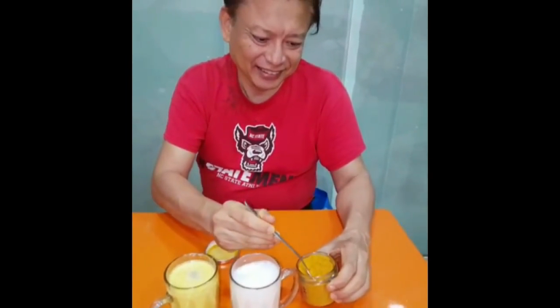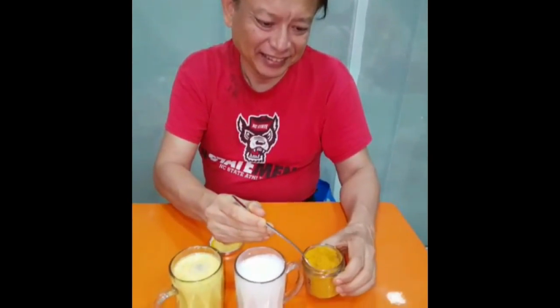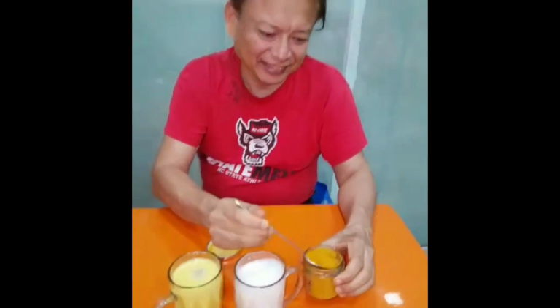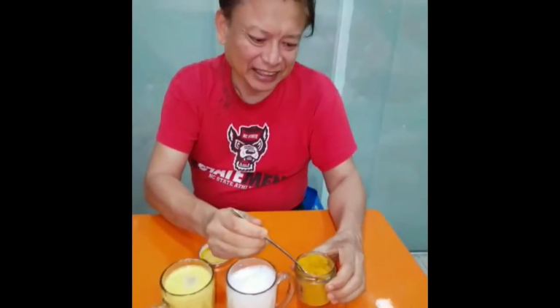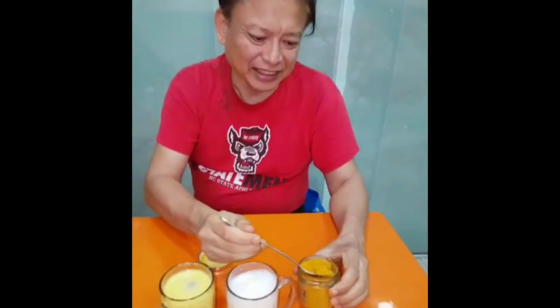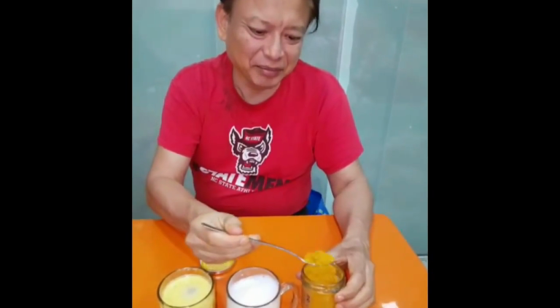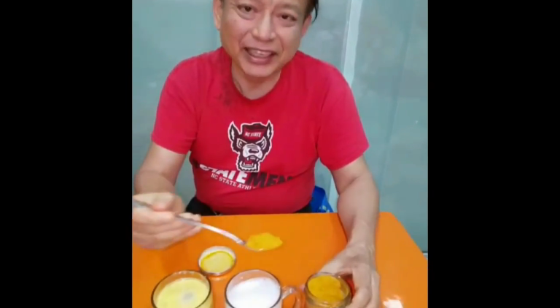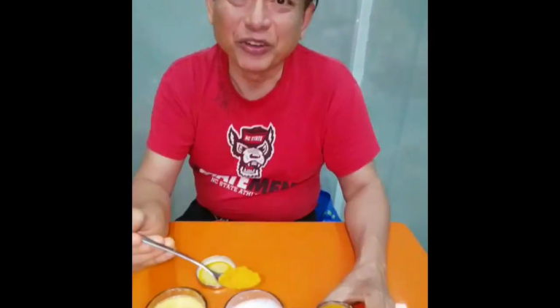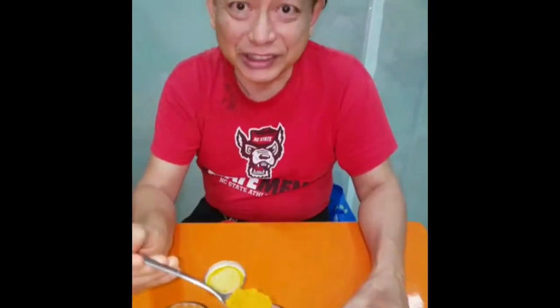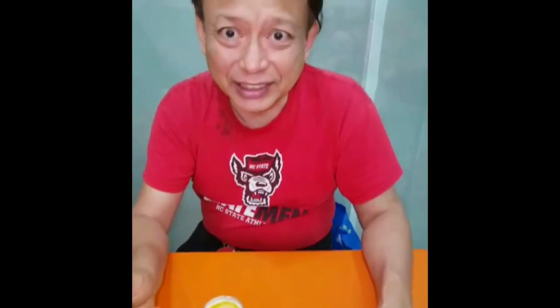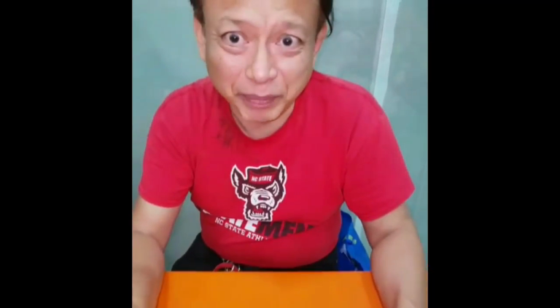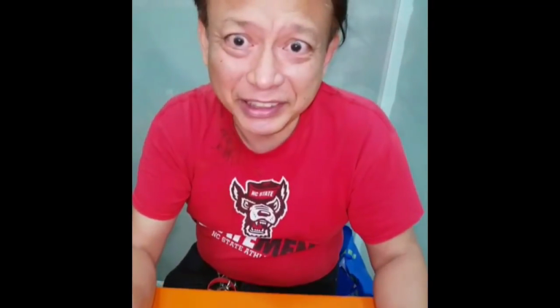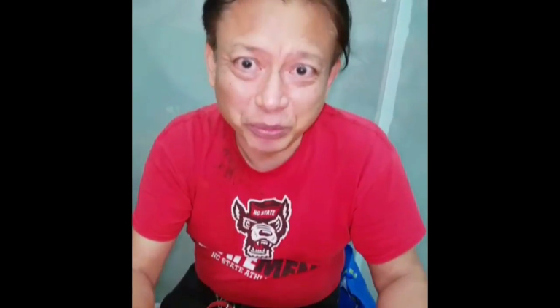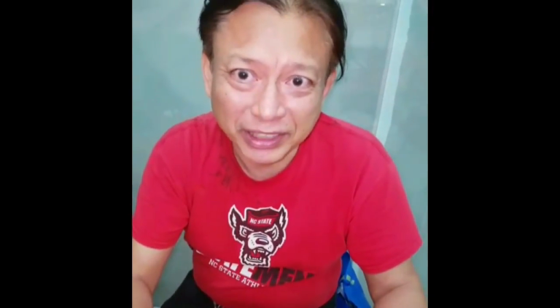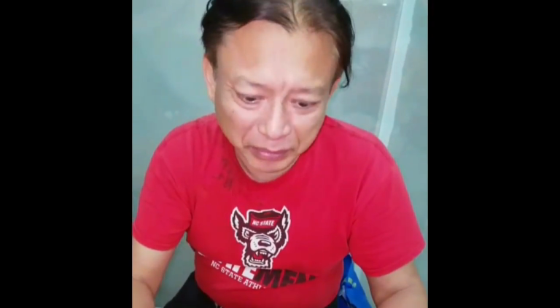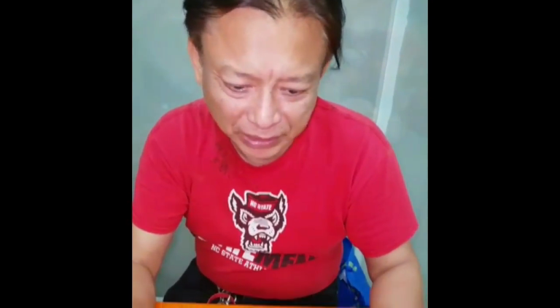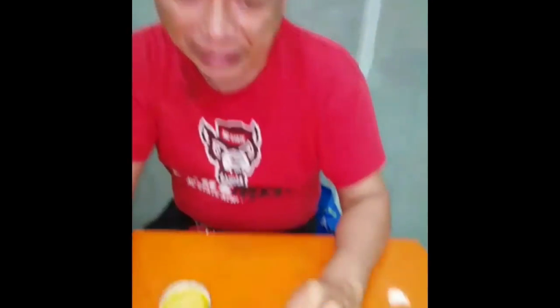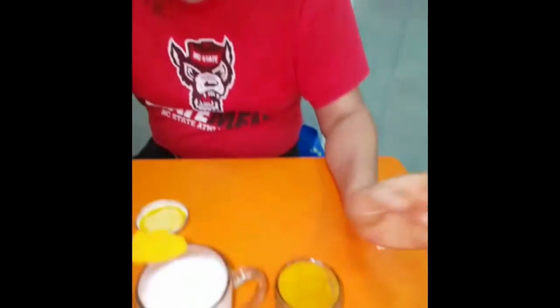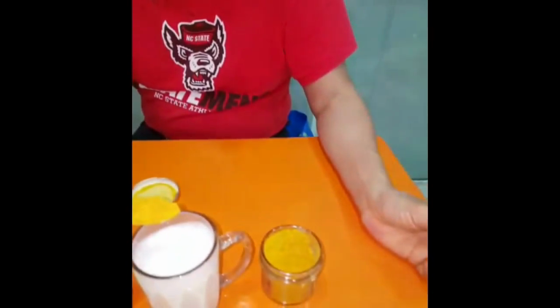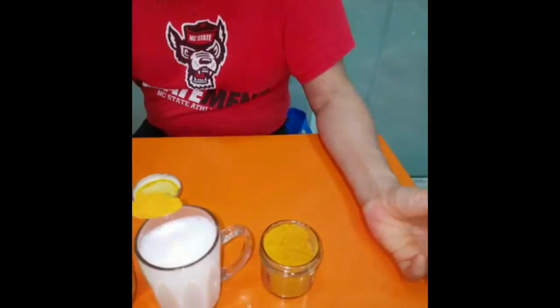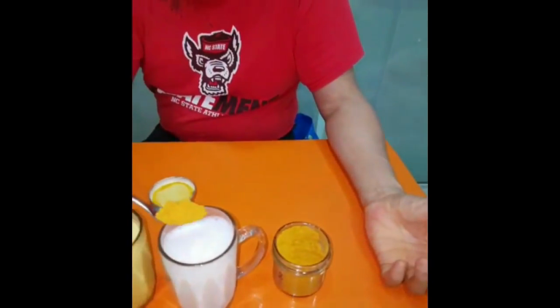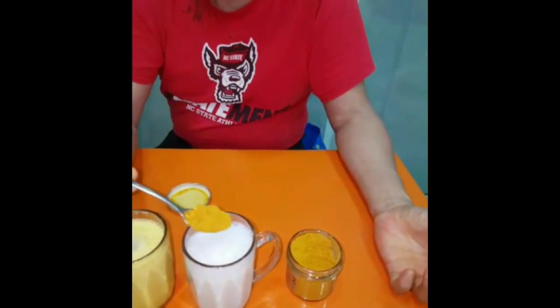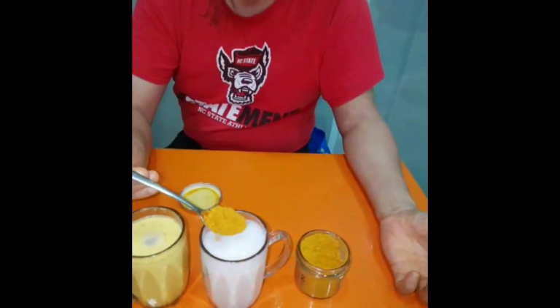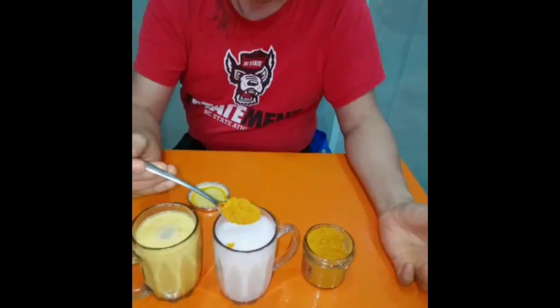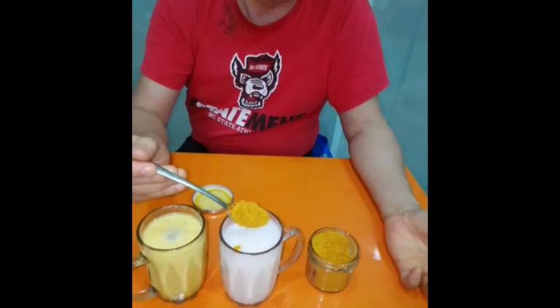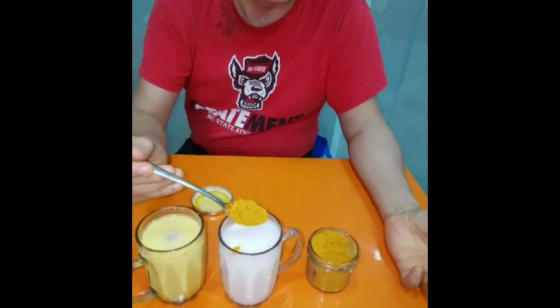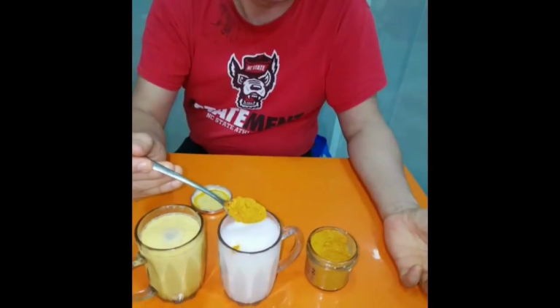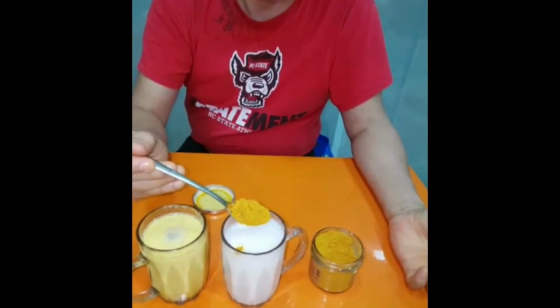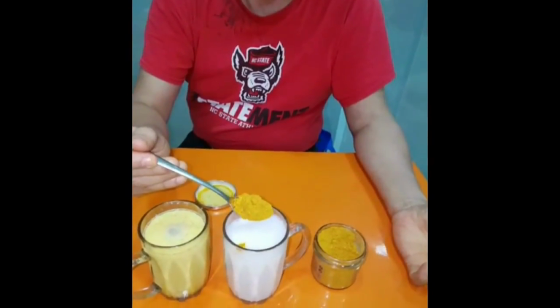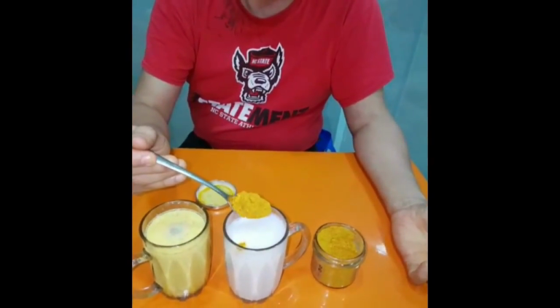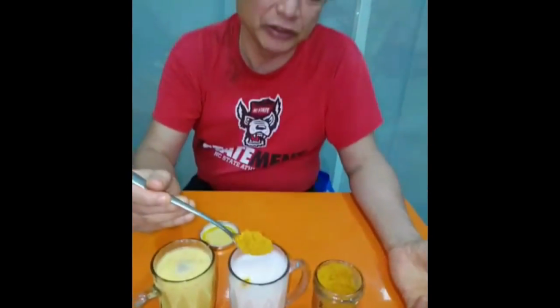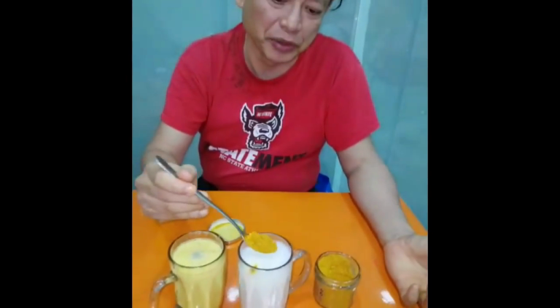What is this? This is my combination — it's spicy turmeric almond milk. This is fresh cow's milk, and this is my spicy turmeric.